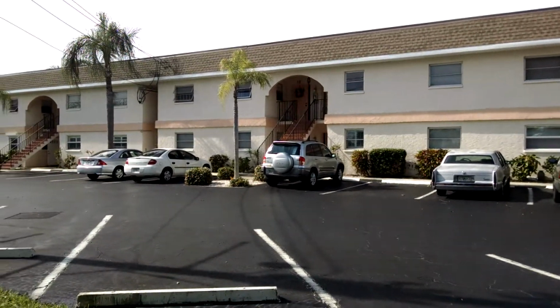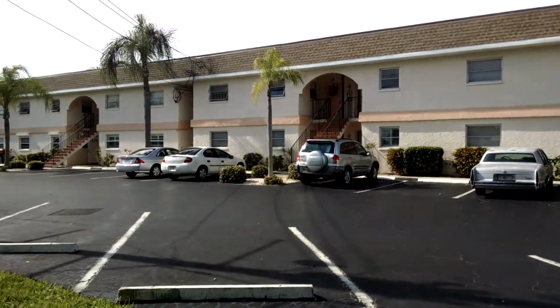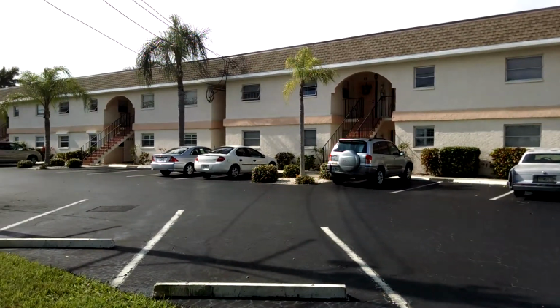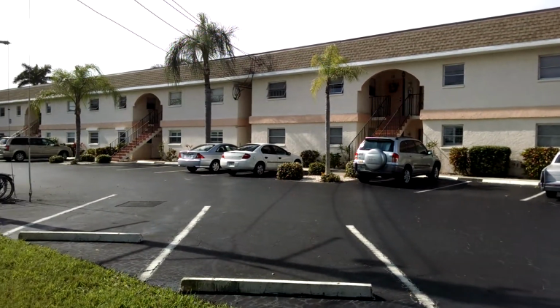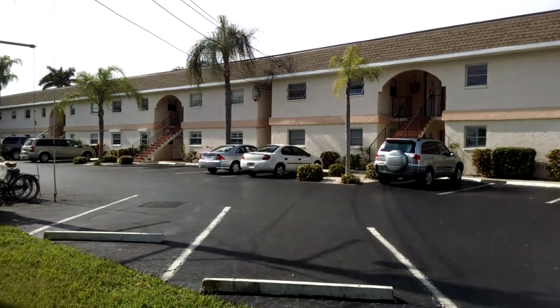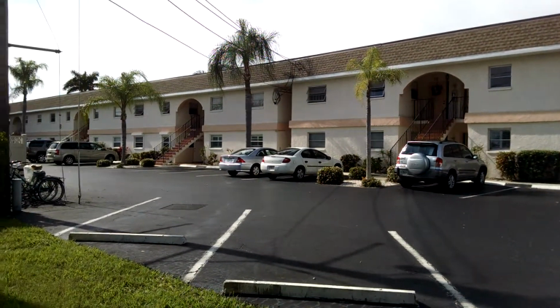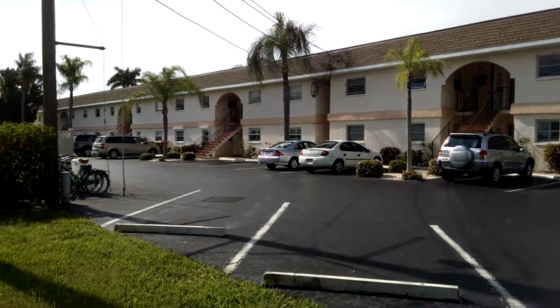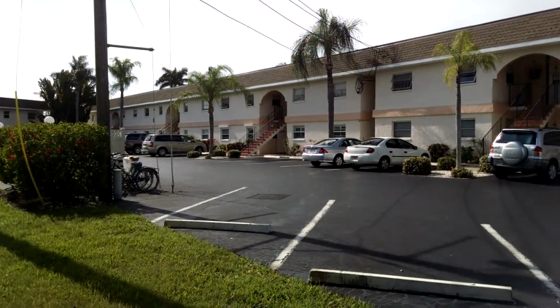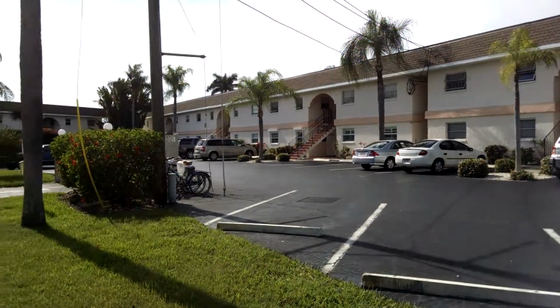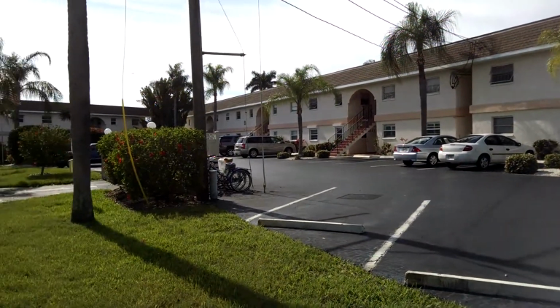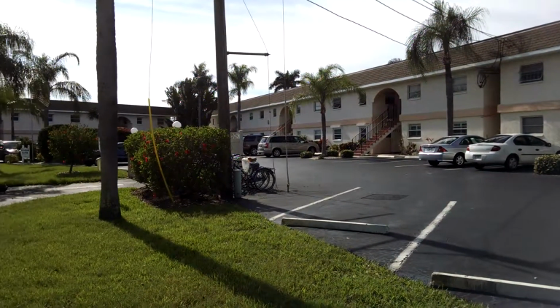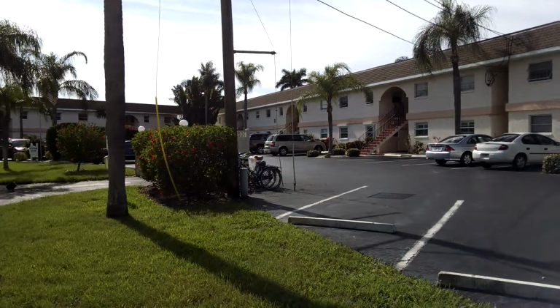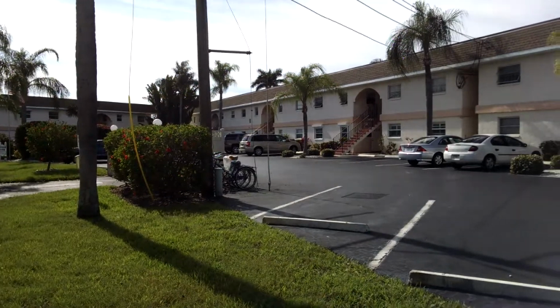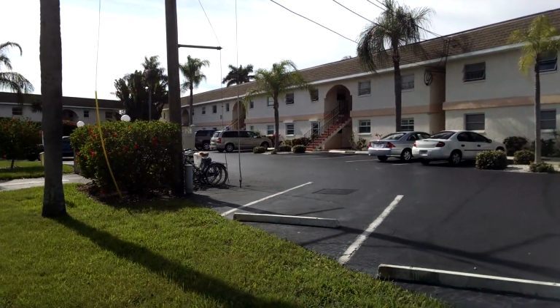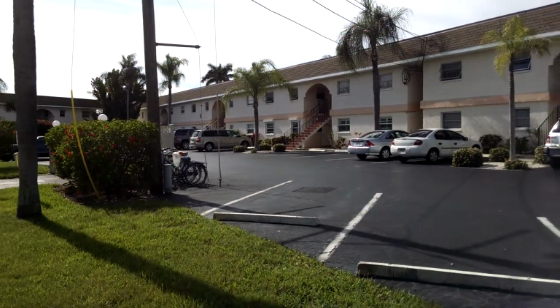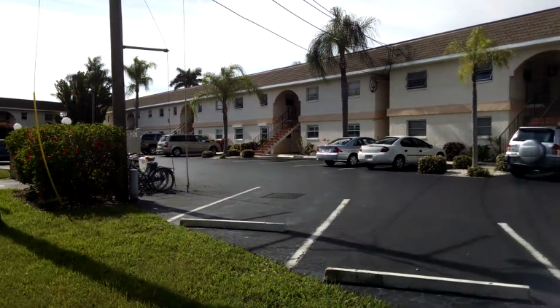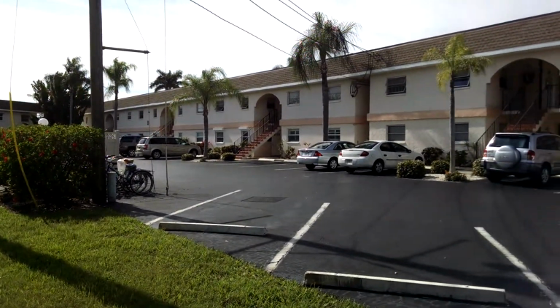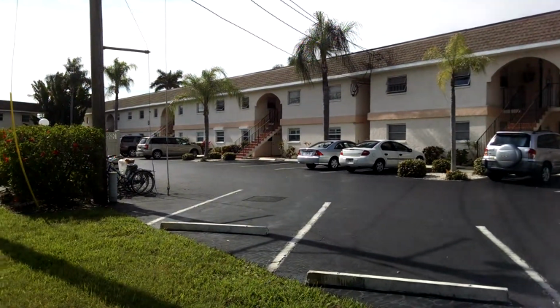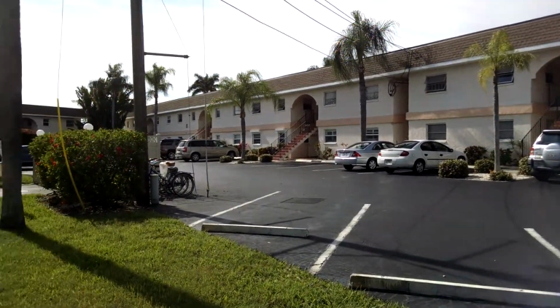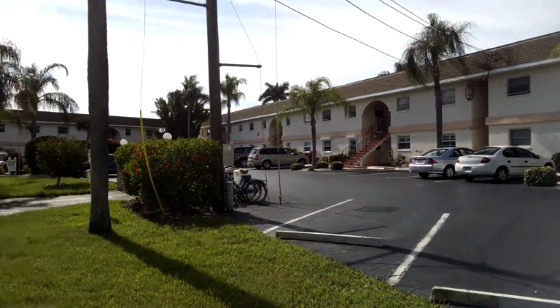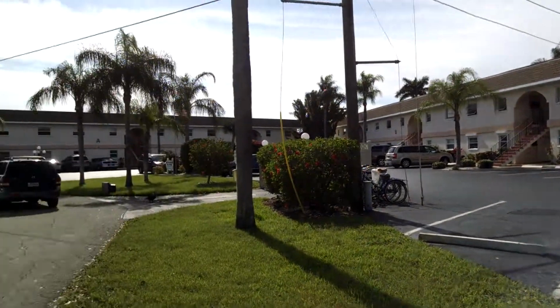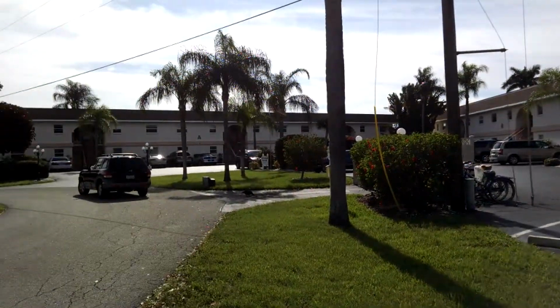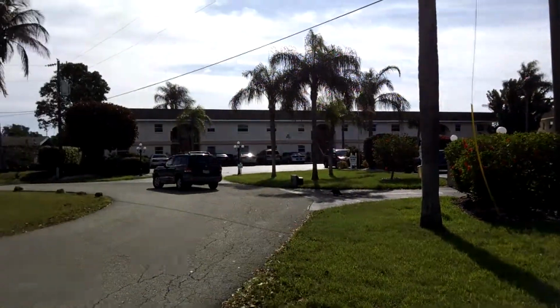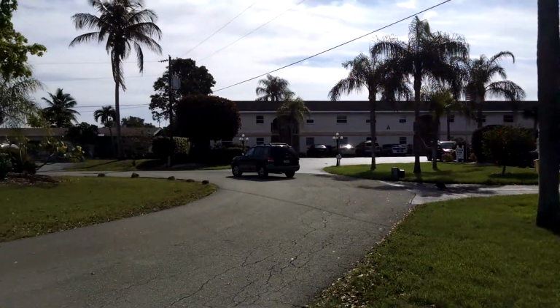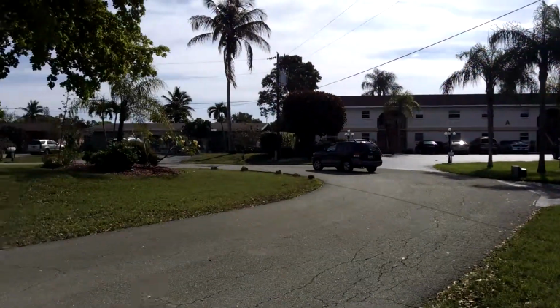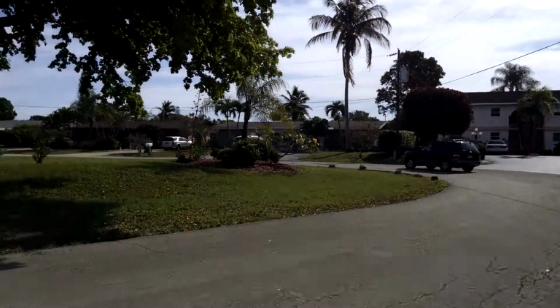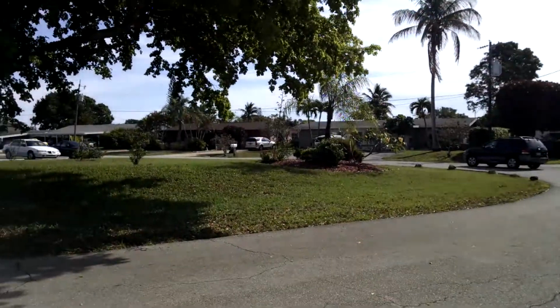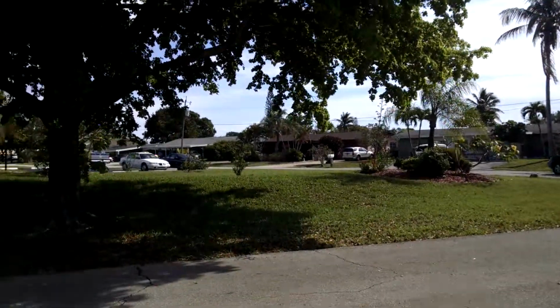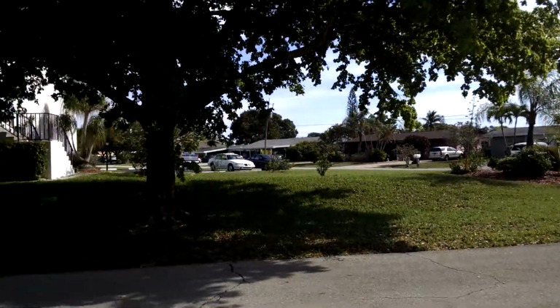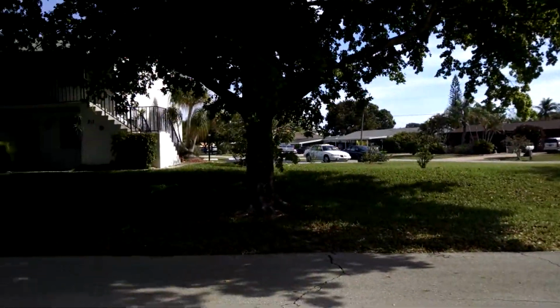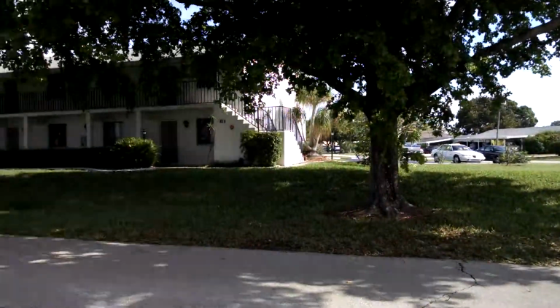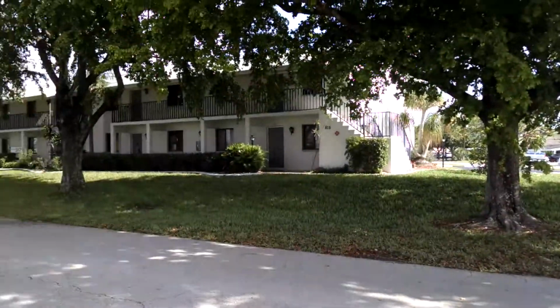This is Victoria Court unit C11 on Victoria Drive. This is just the surrounding neighborhood right here.